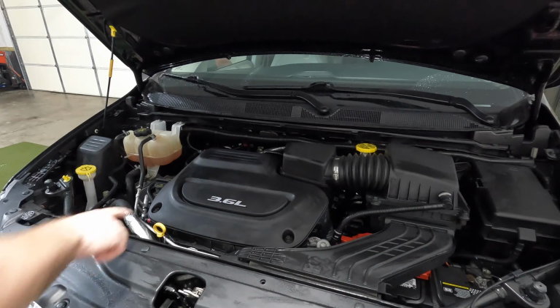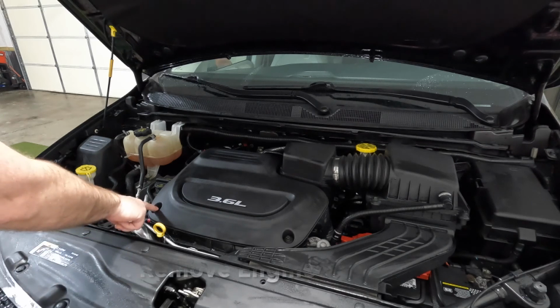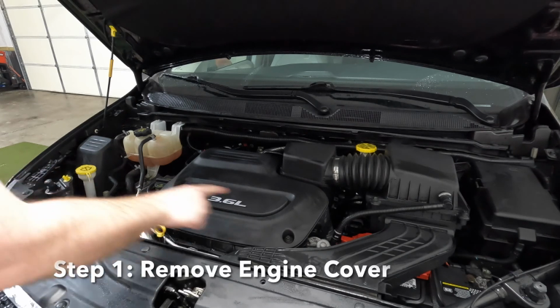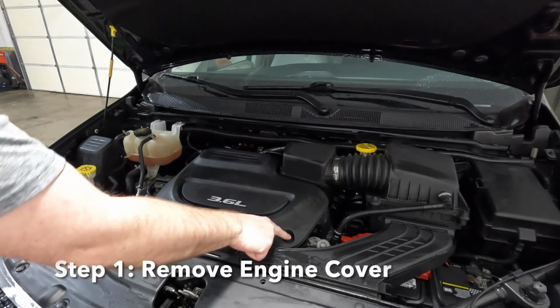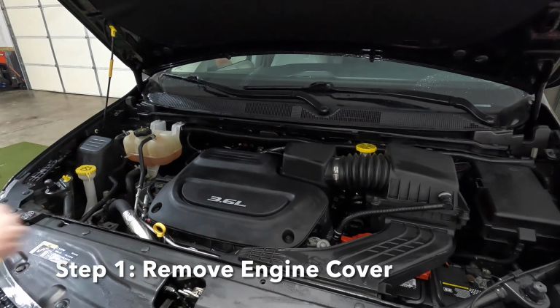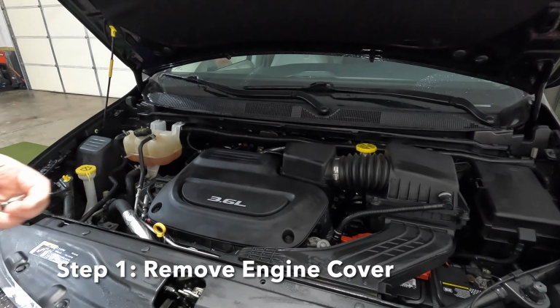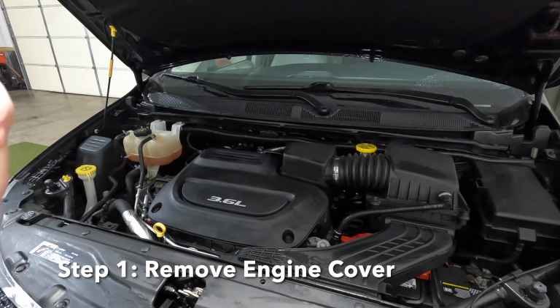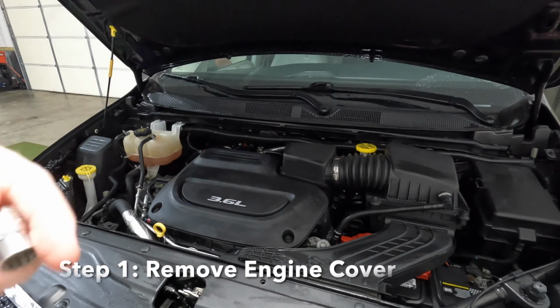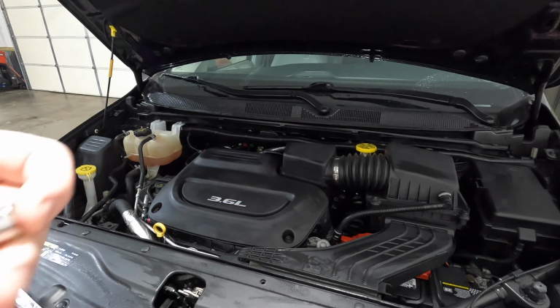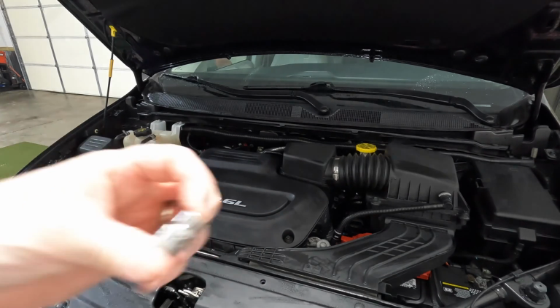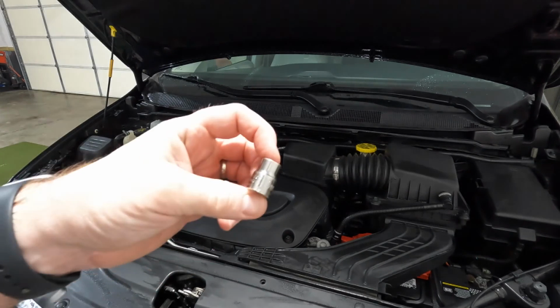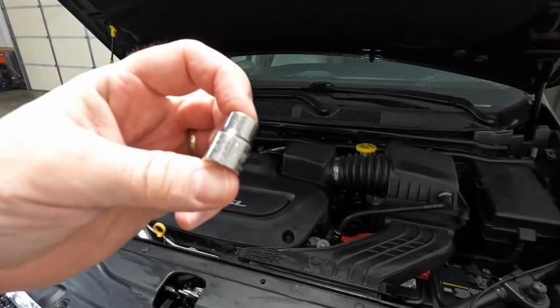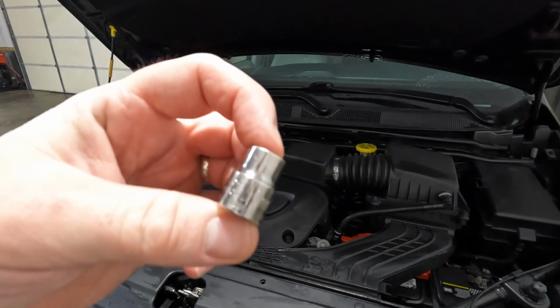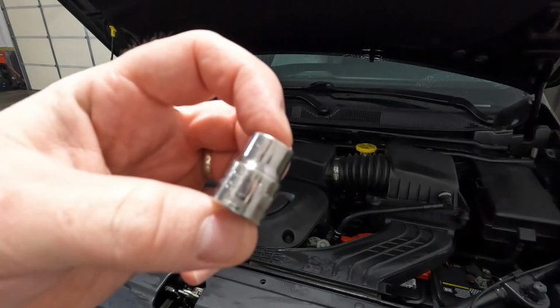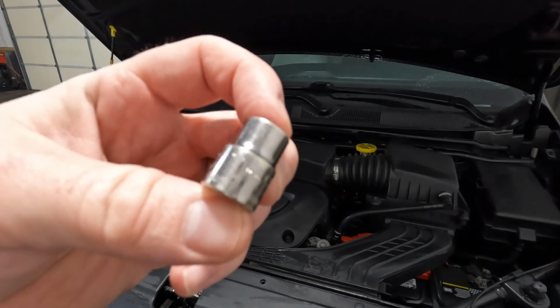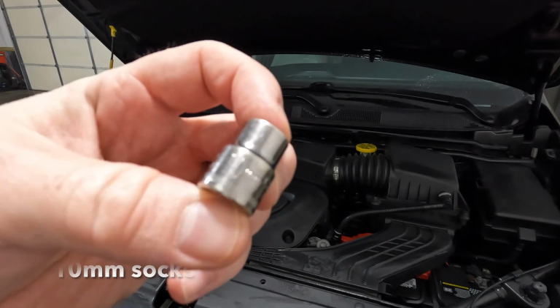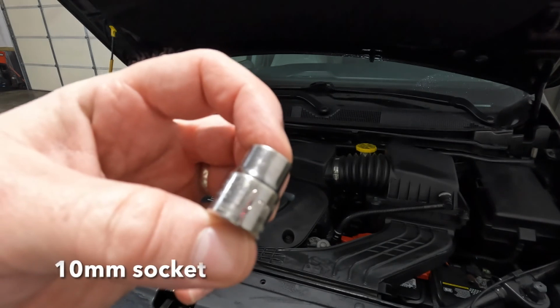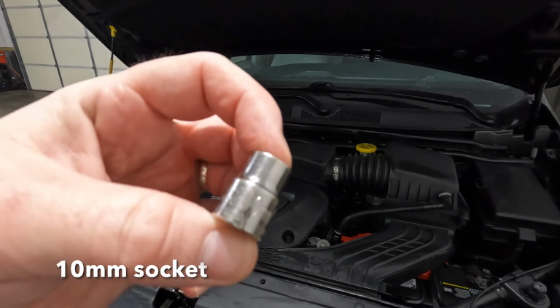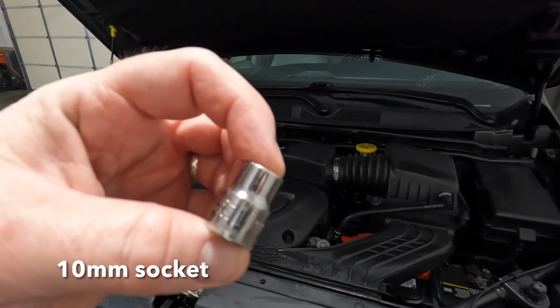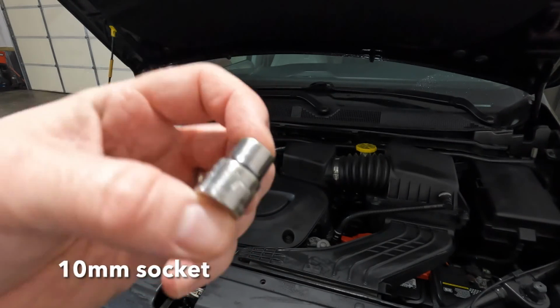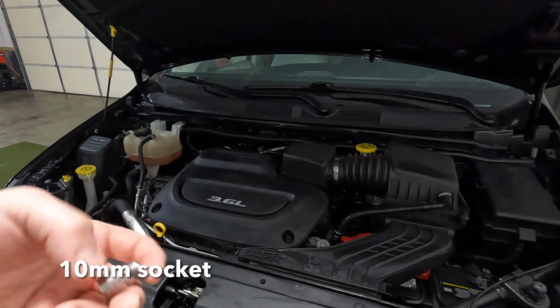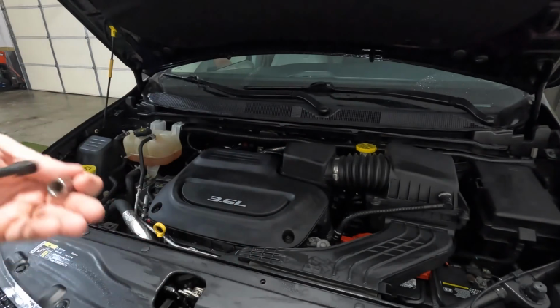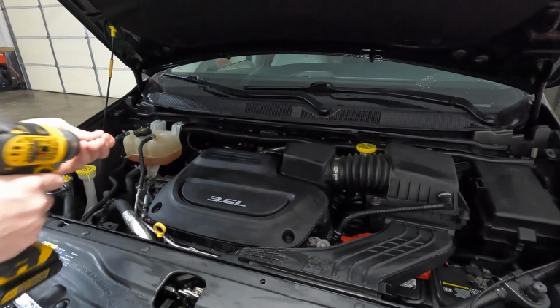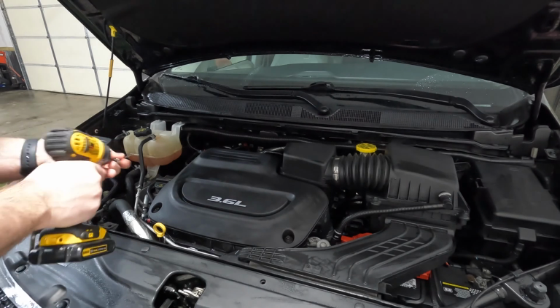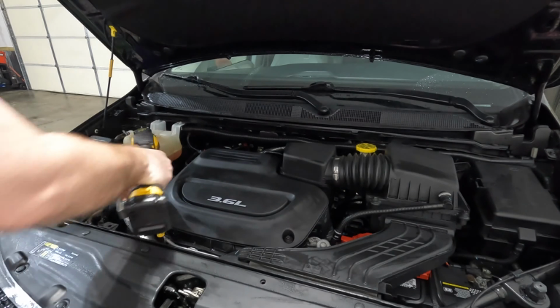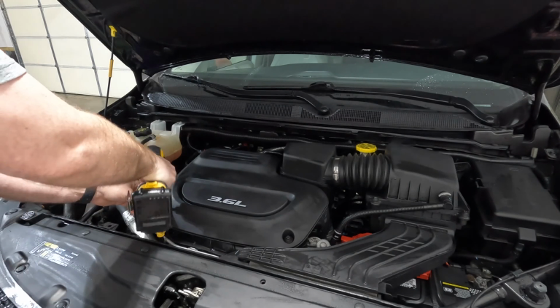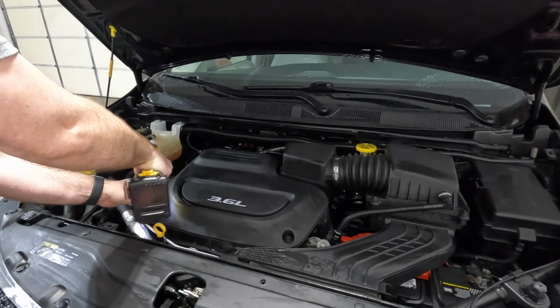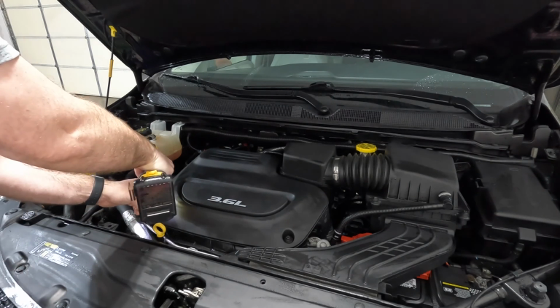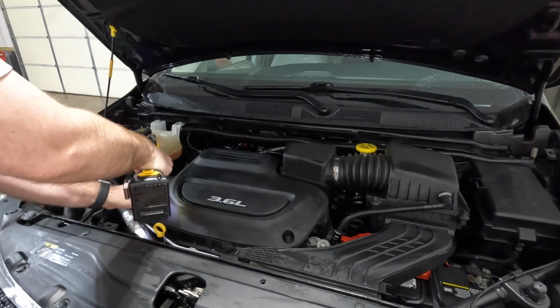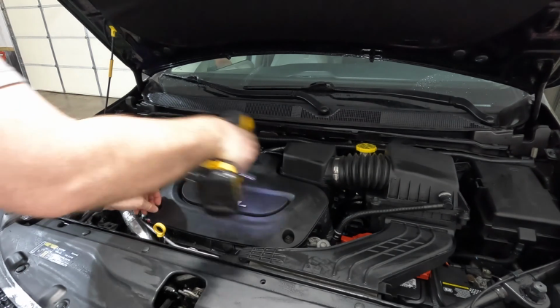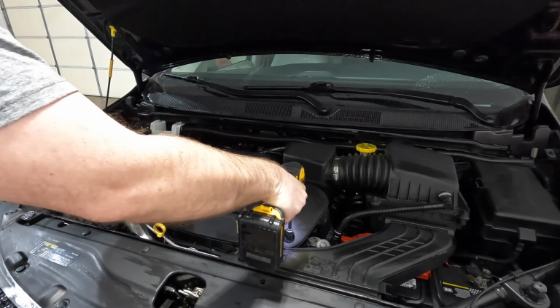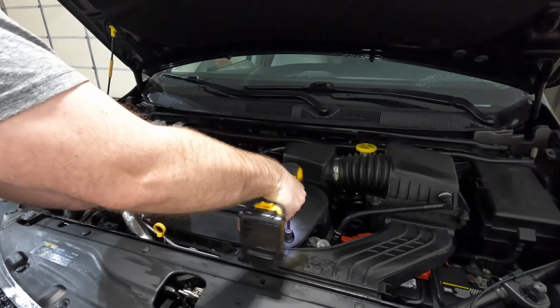Let's get to work on replacing the spark plugs and/or ignition coils on our Chrysler Pentastar V6 — this one's a 3.6 liter in a Pacifica, but this will cover many makes and models.